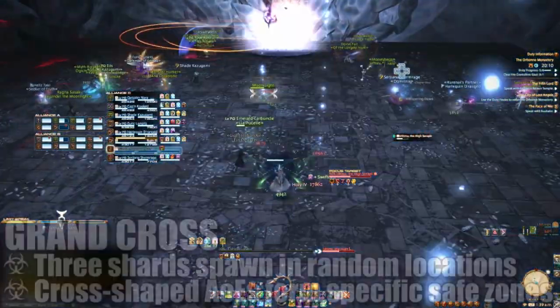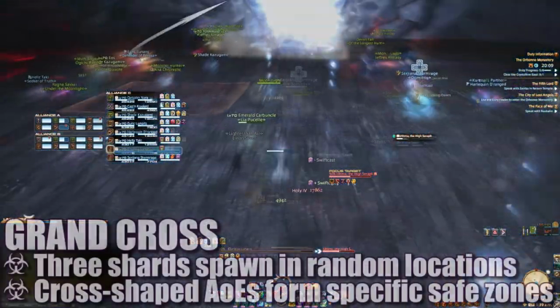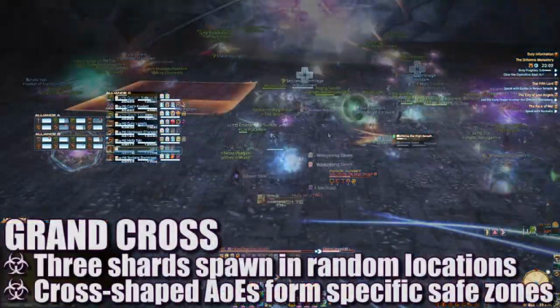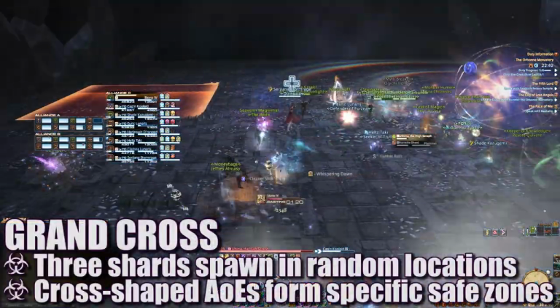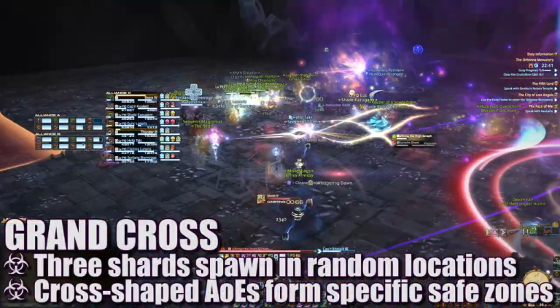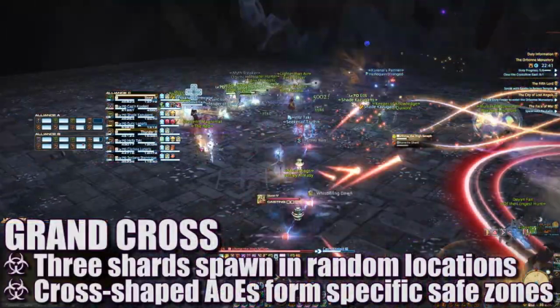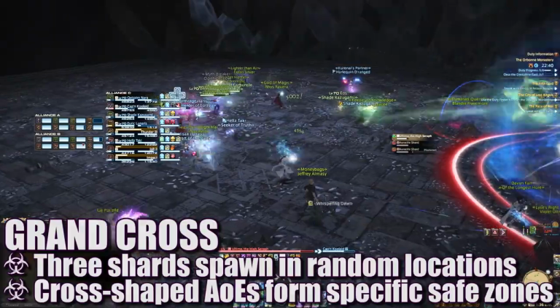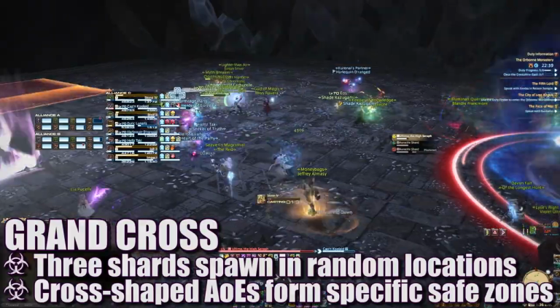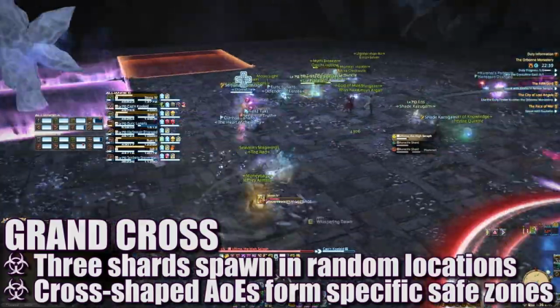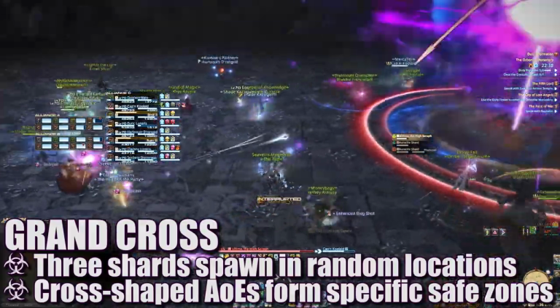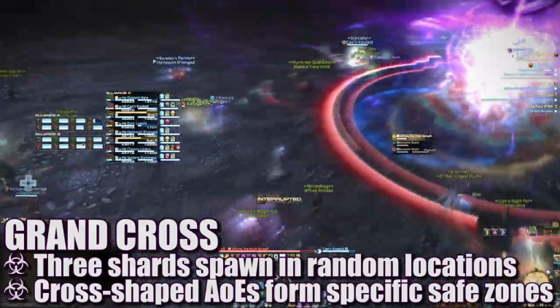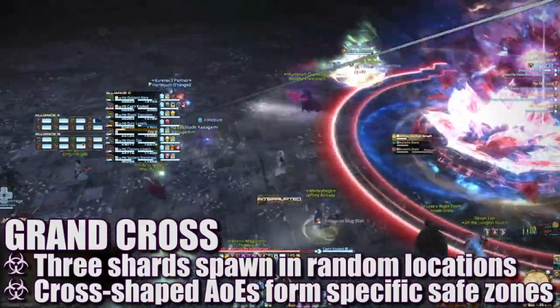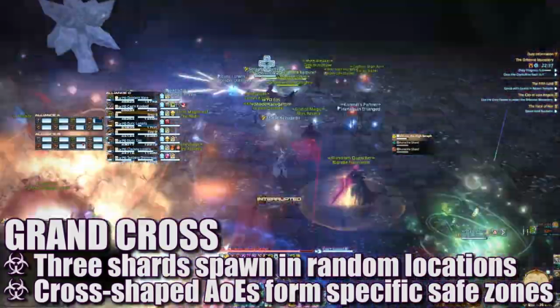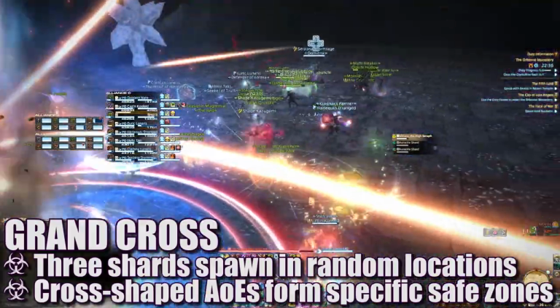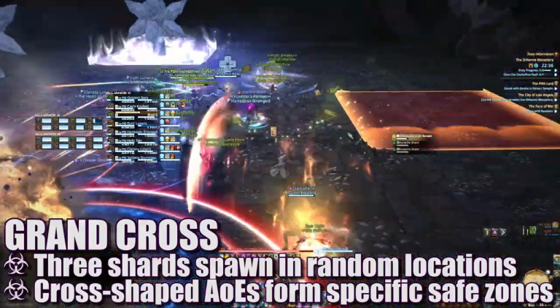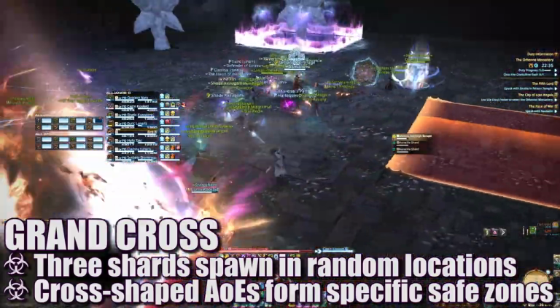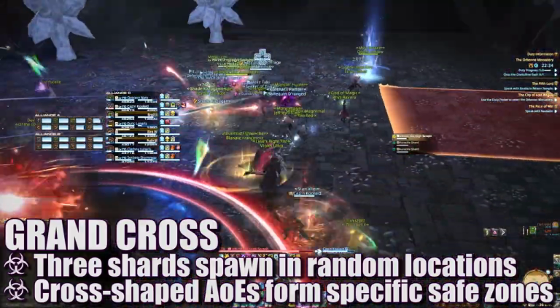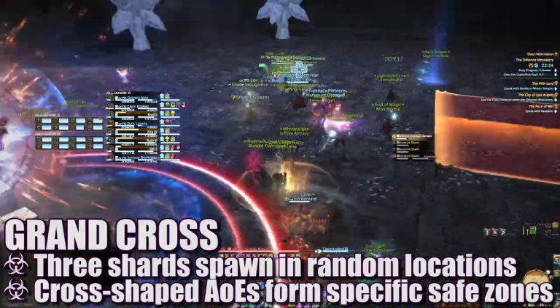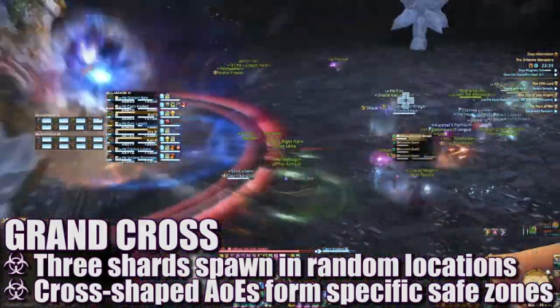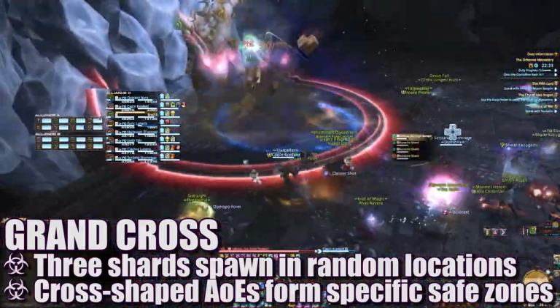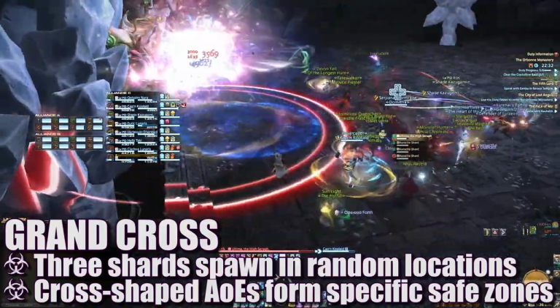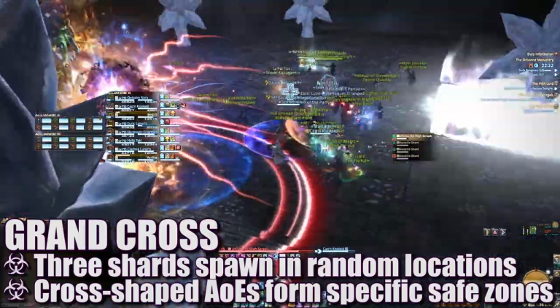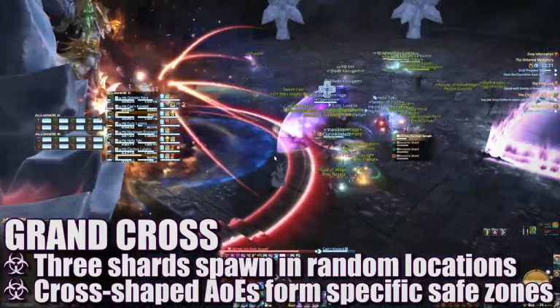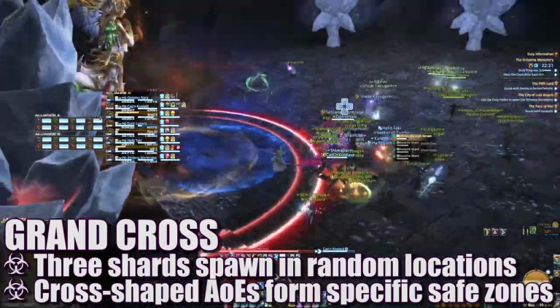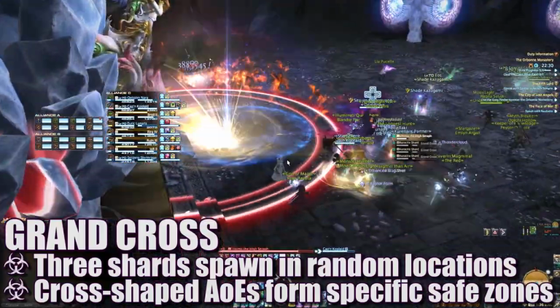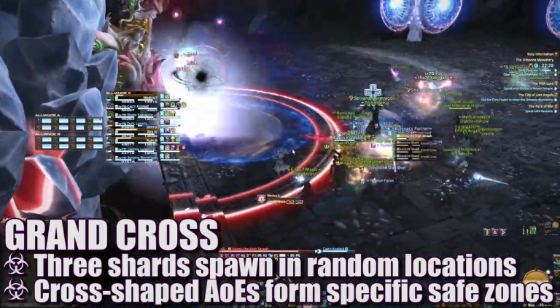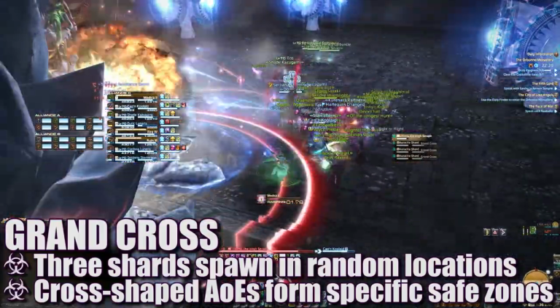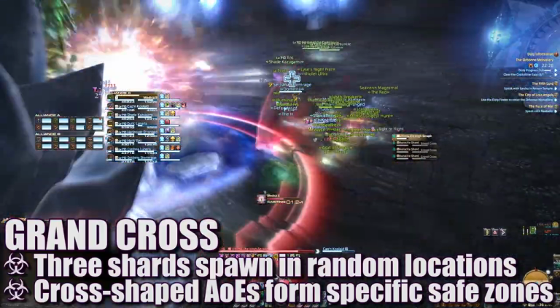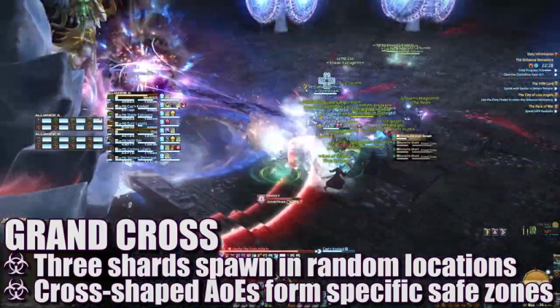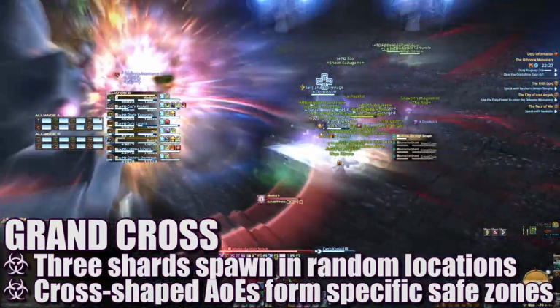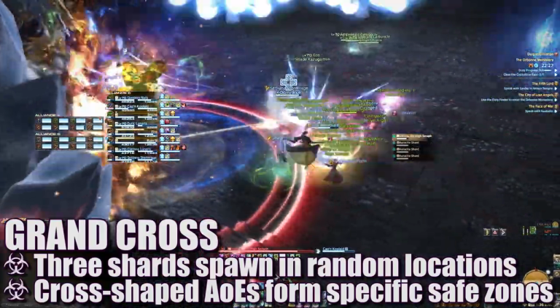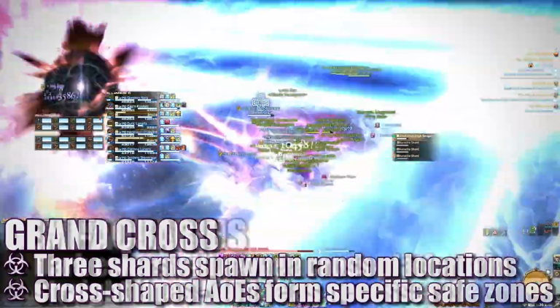Grand Cross will spawn three massive shards on the platform in a random pattern. Each shard will explode in platform-wide cross patterns, creating specific safe zones. Players must quickly identify which section of the platform is safe and move to it to avoid death.